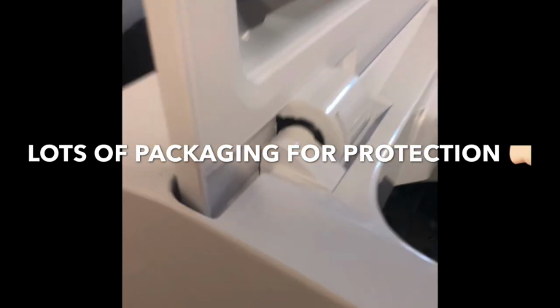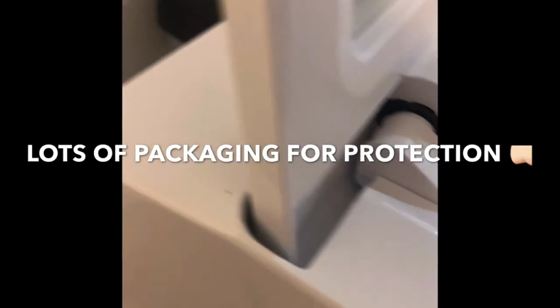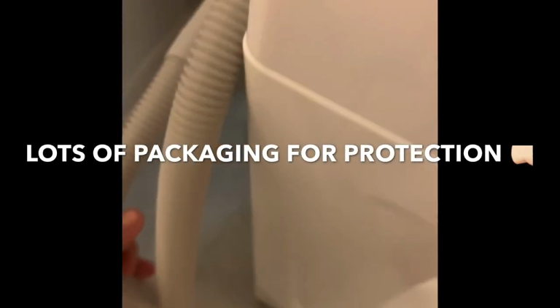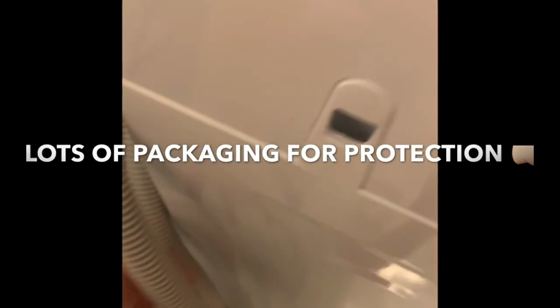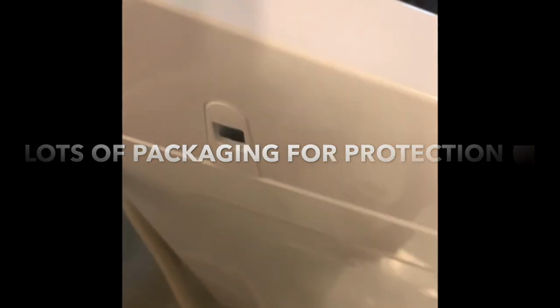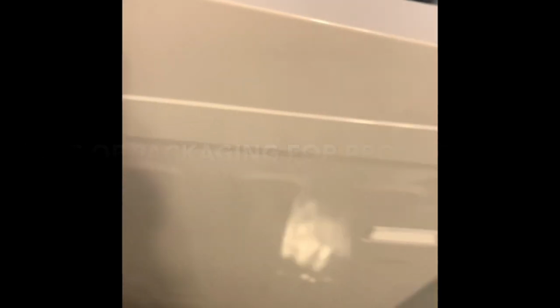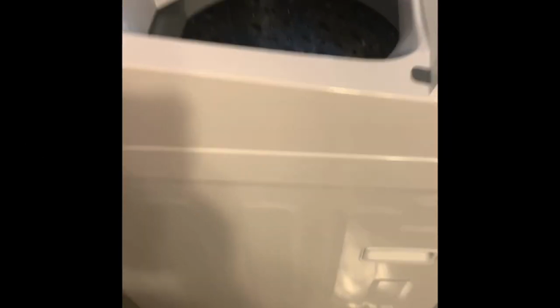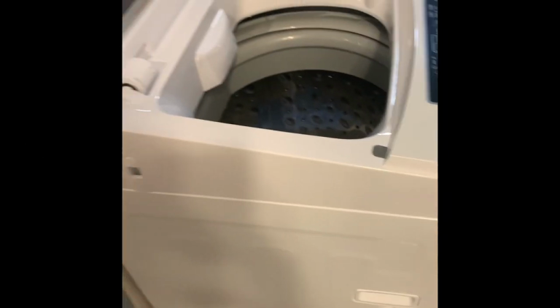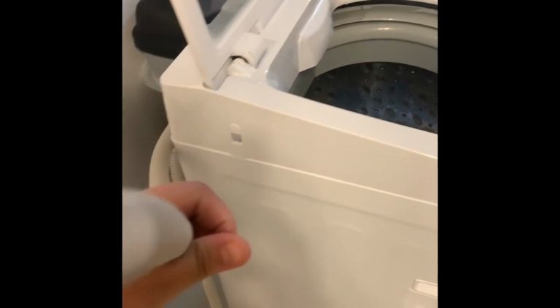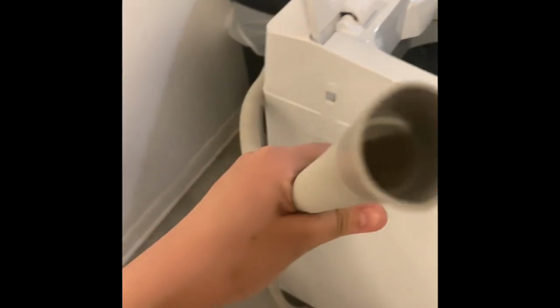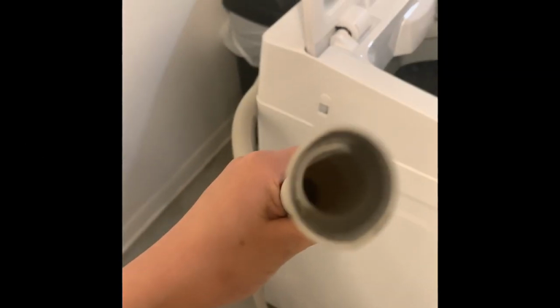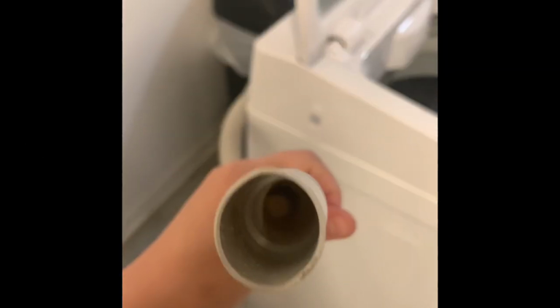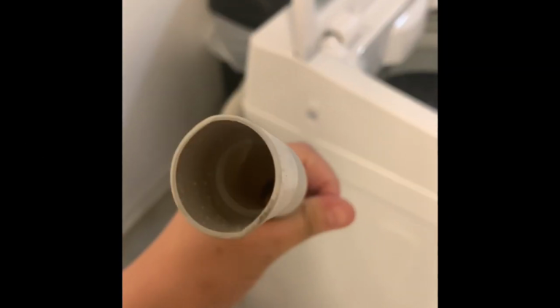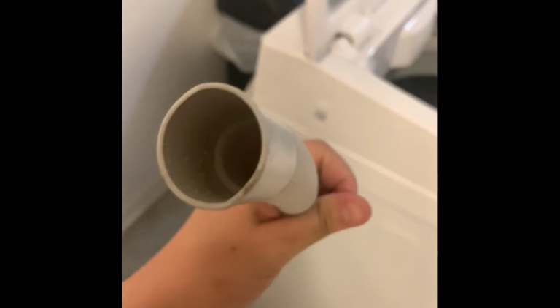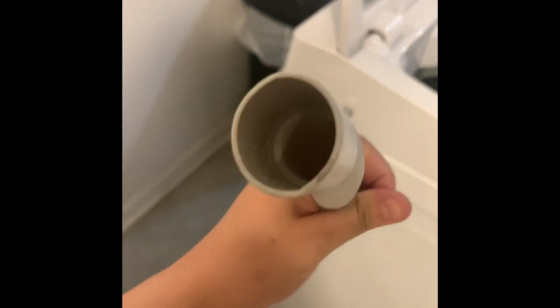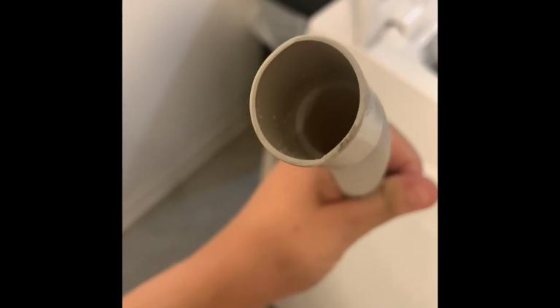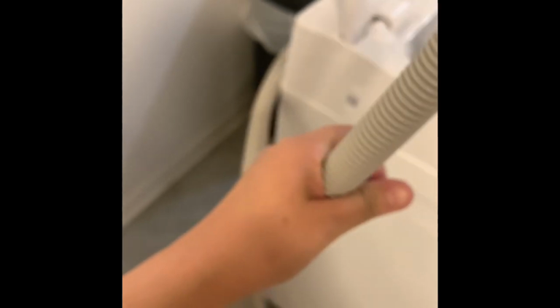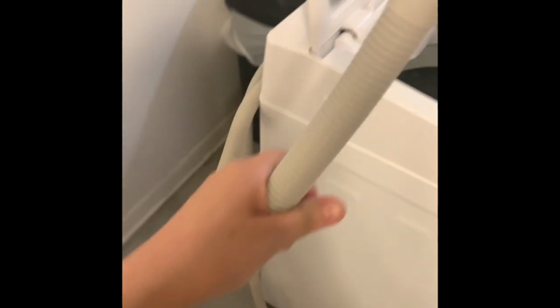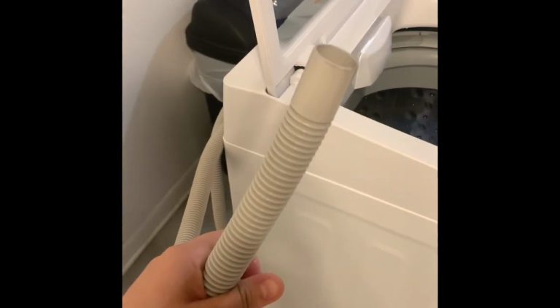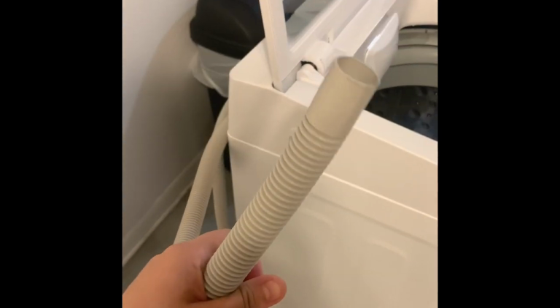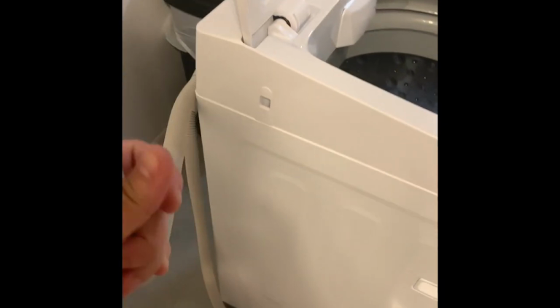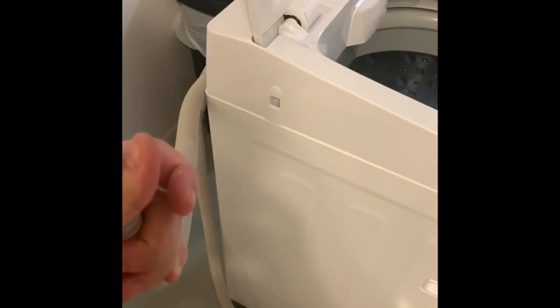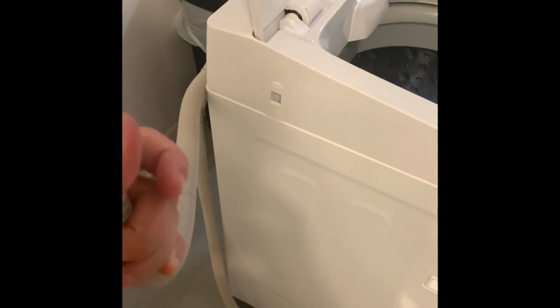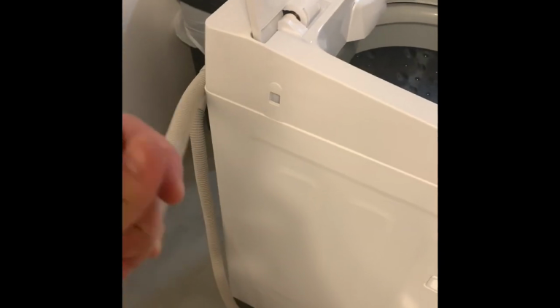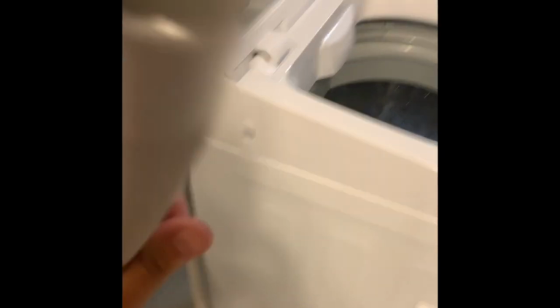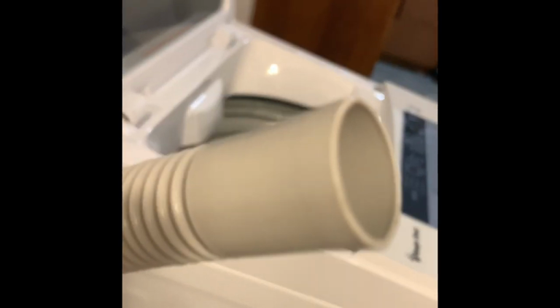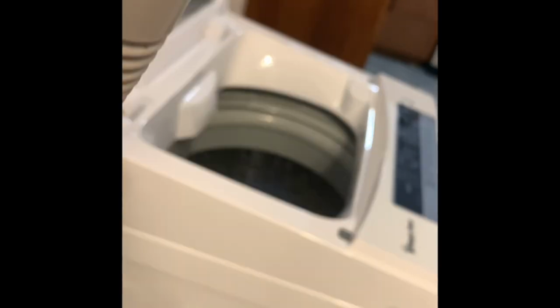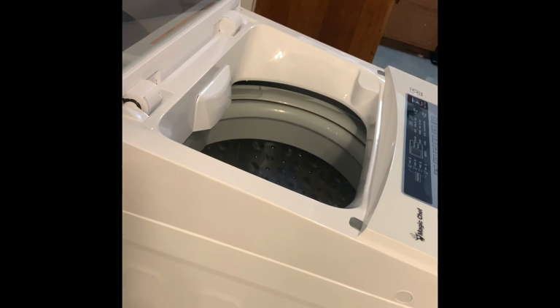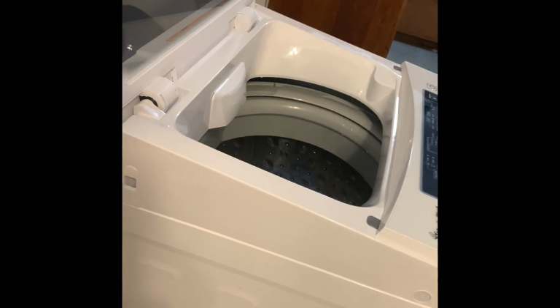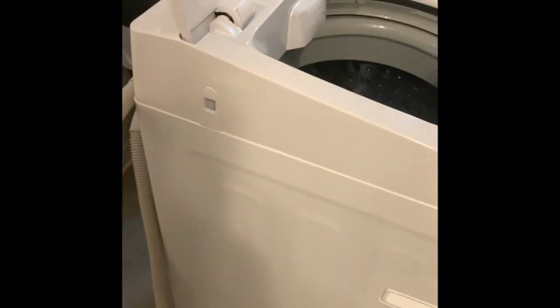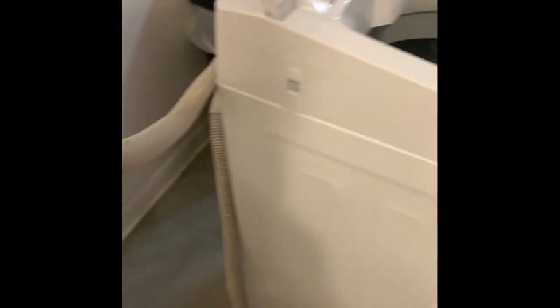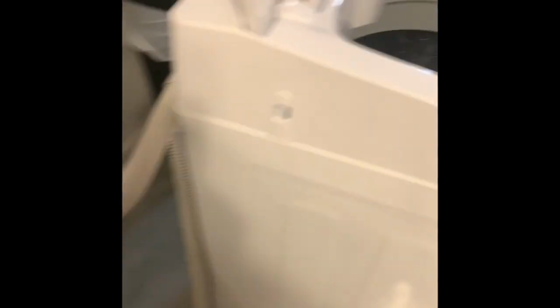The weird thing about it — this hose connection was actually wet on the inside. See the water? I don't know why. Maybe they ran a test on it or something. I have no idea why it was wet on the inside.